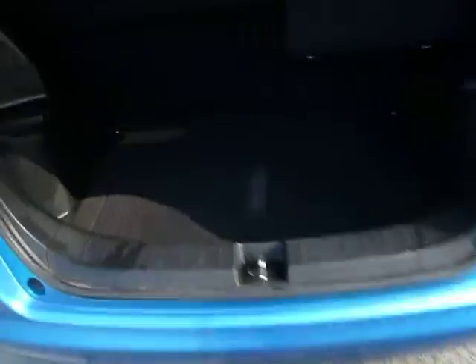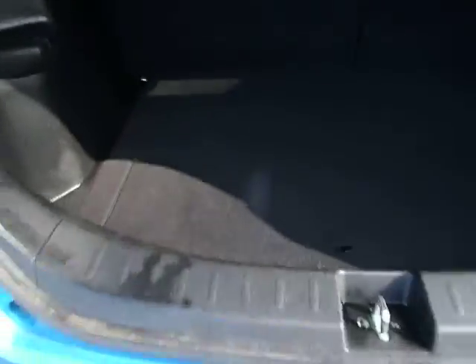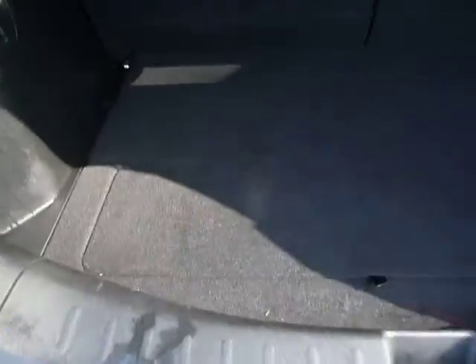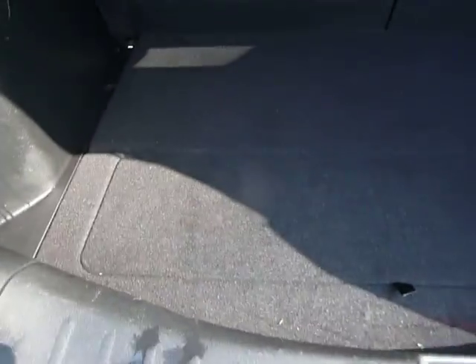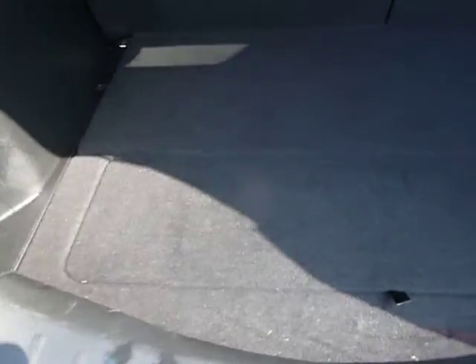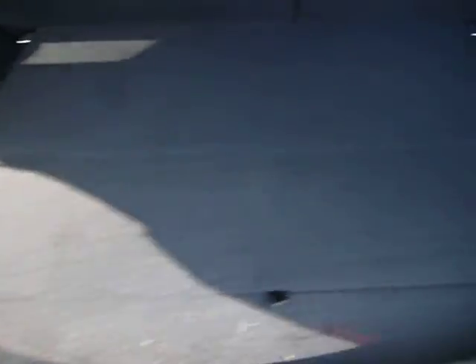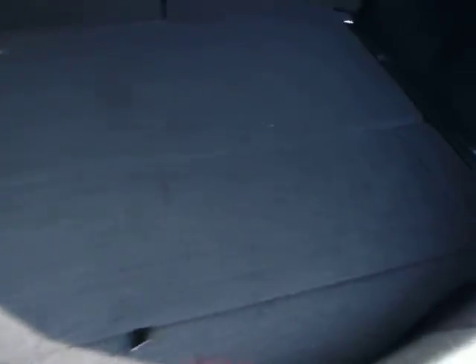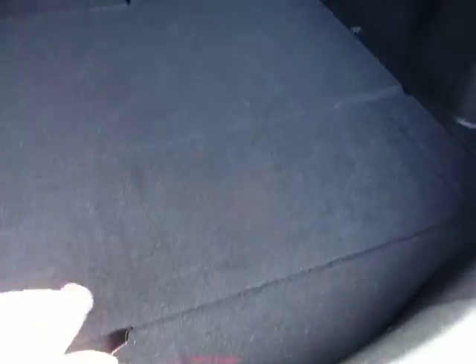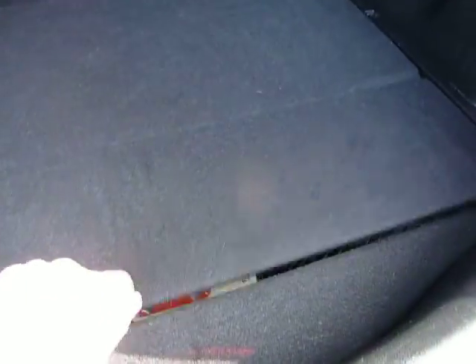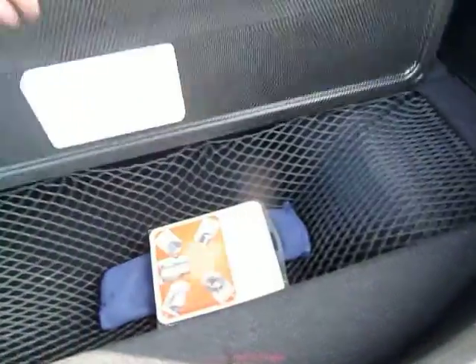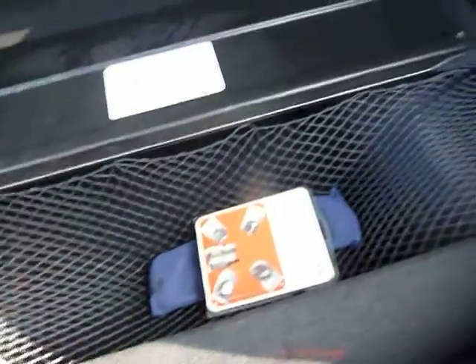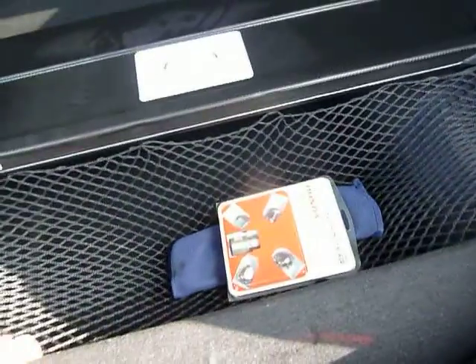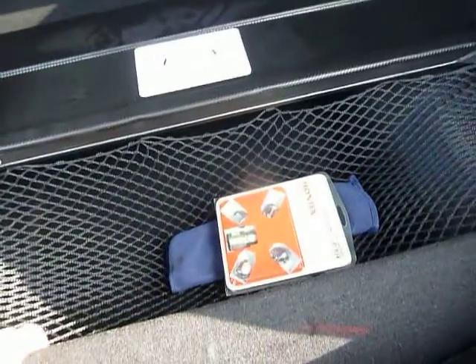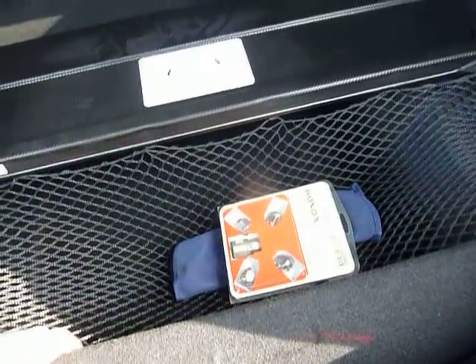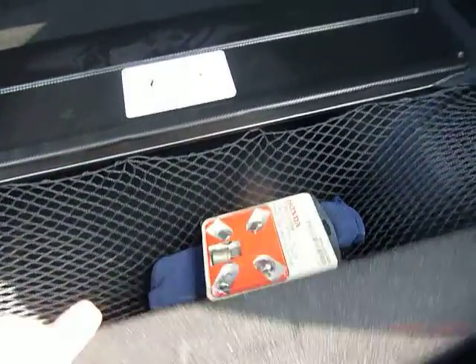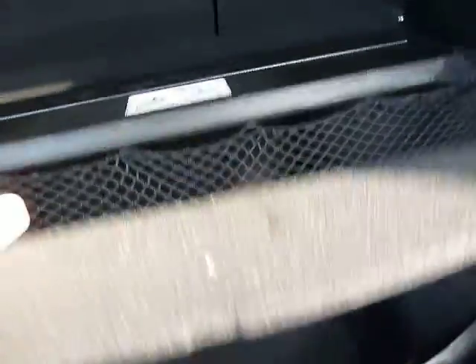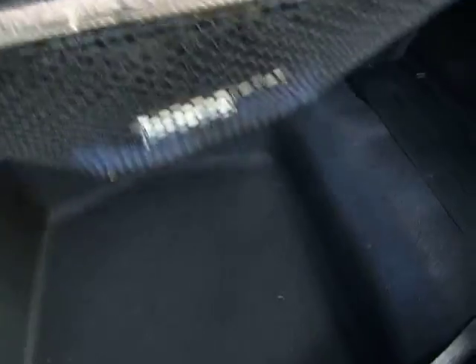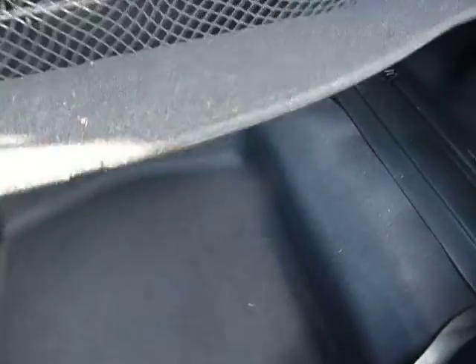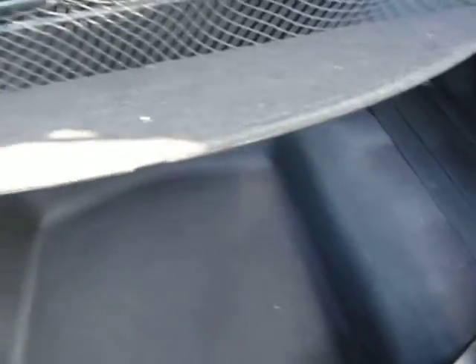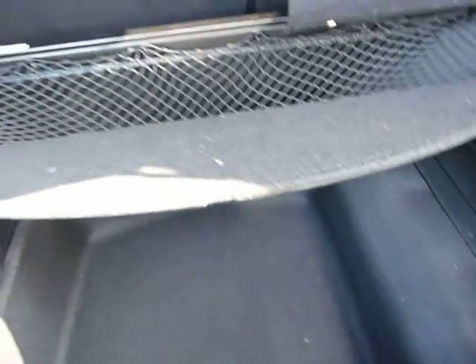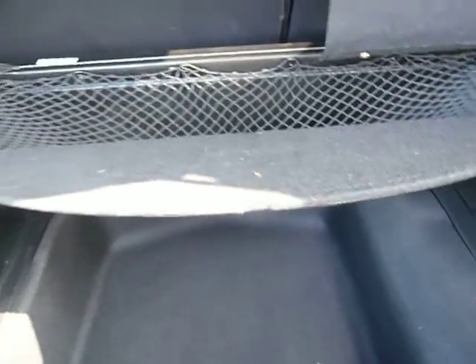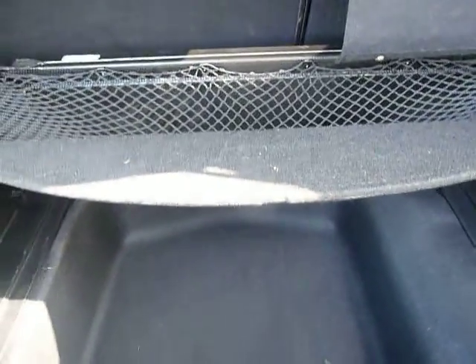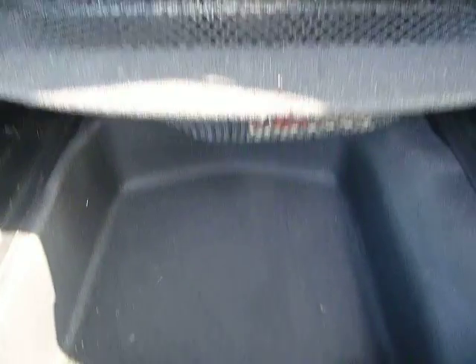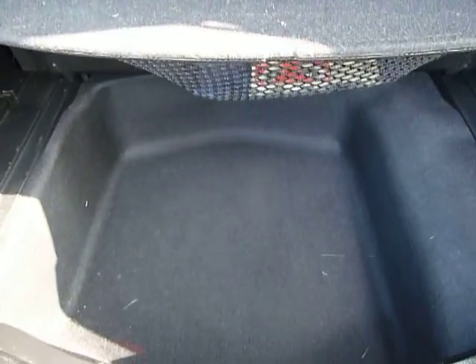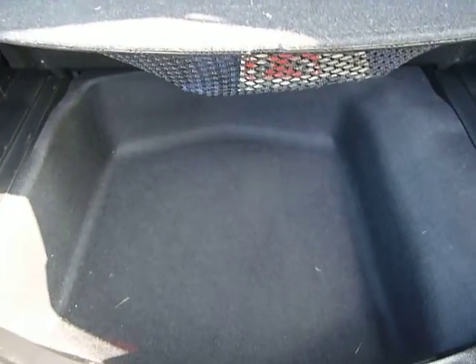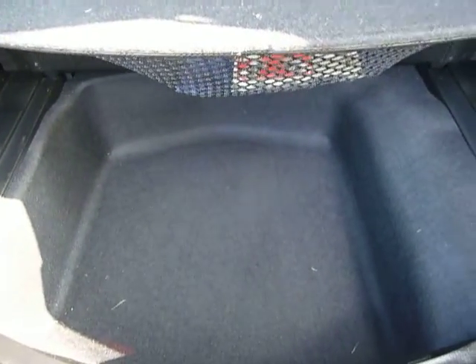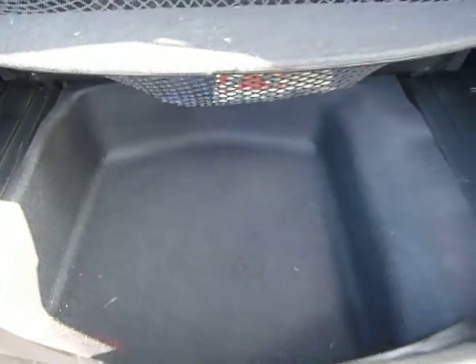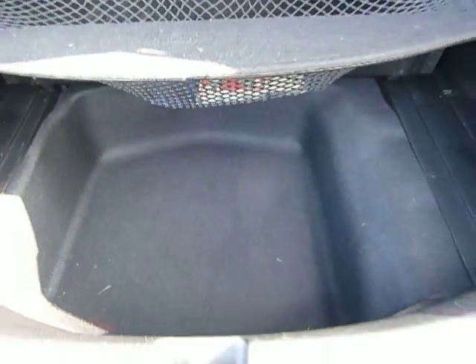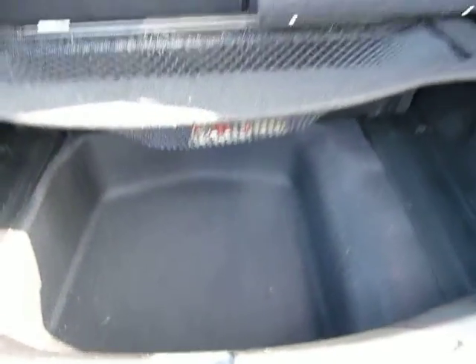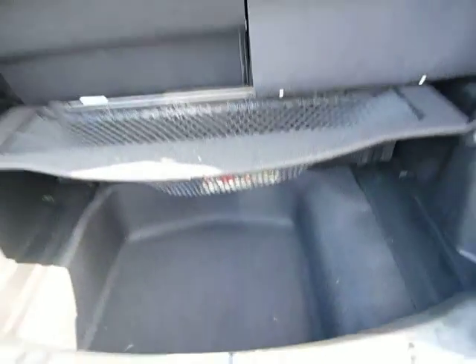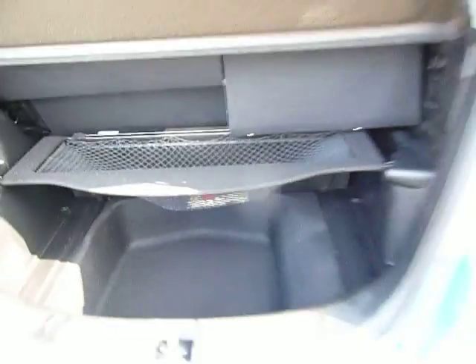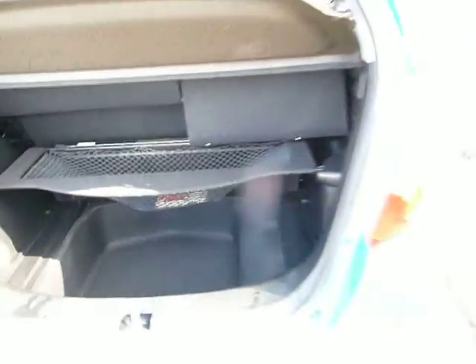You get a very large boot, with a cargo netting area here to keep things stored away. That can form a parcel shelf, and you get your large sub boot as well down beneath.